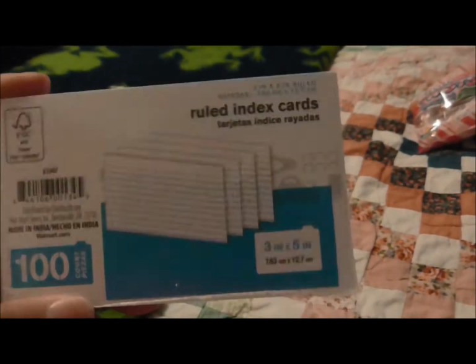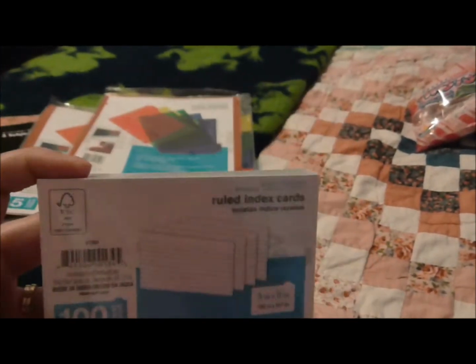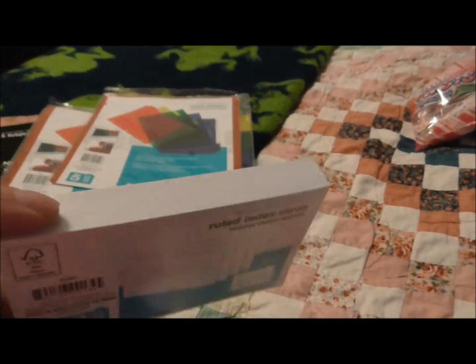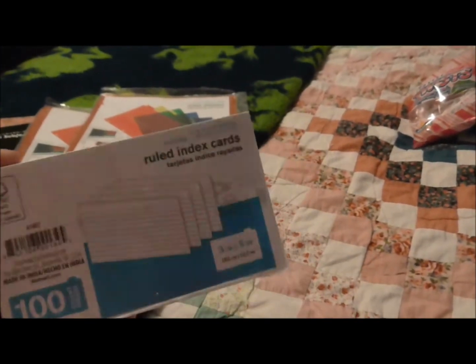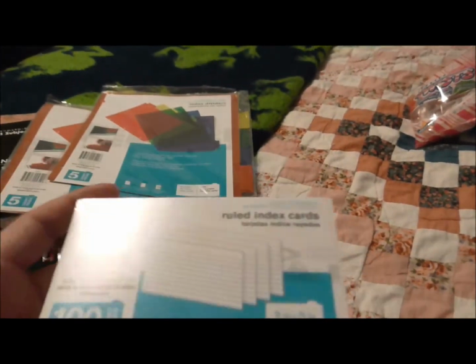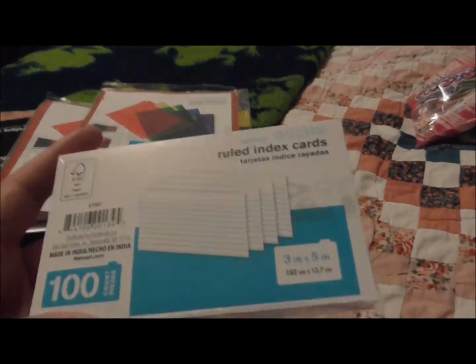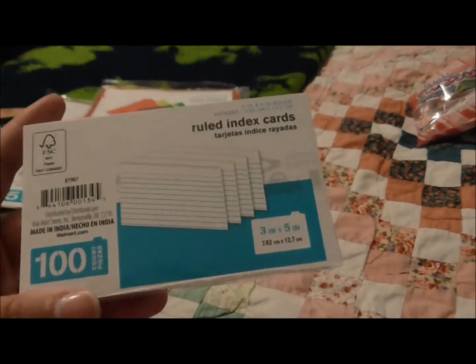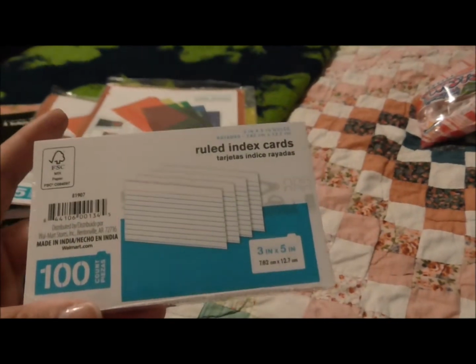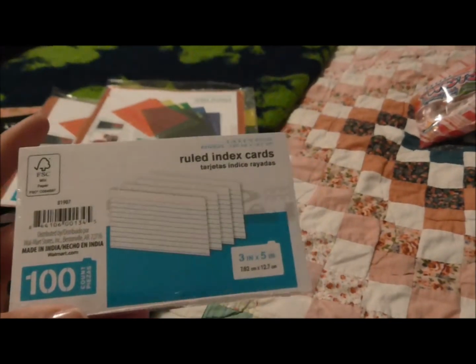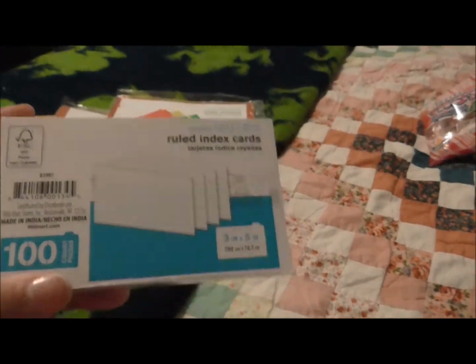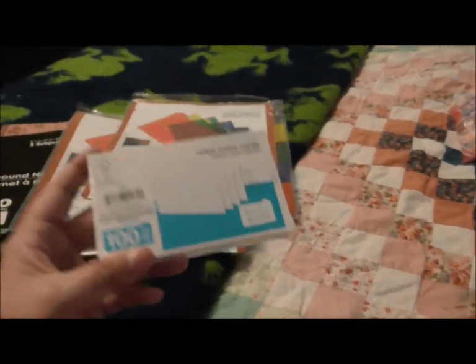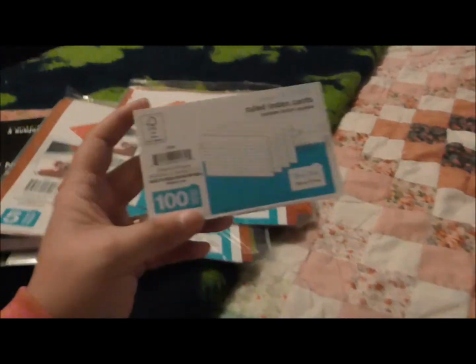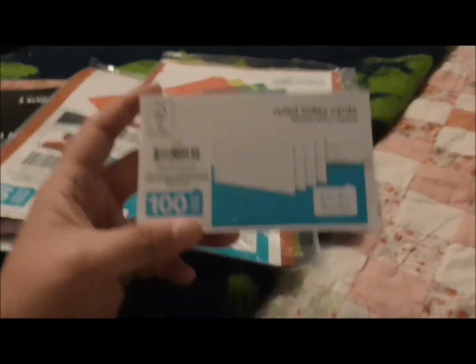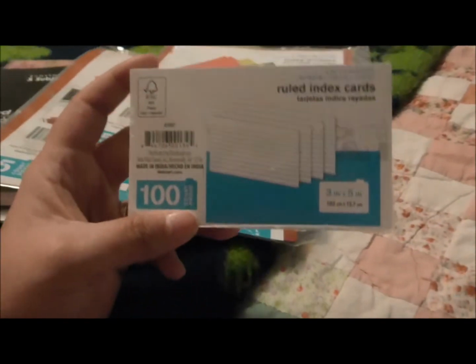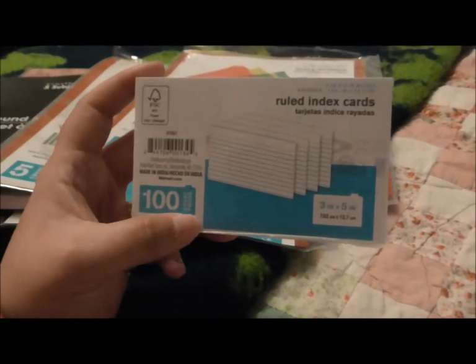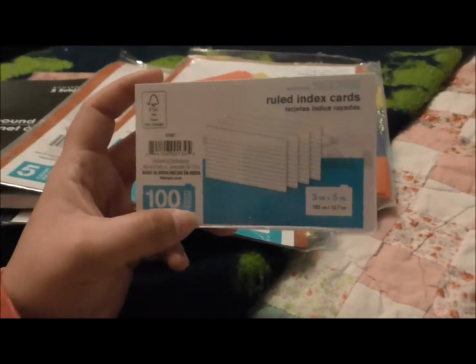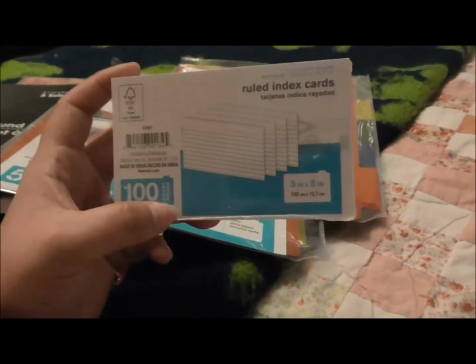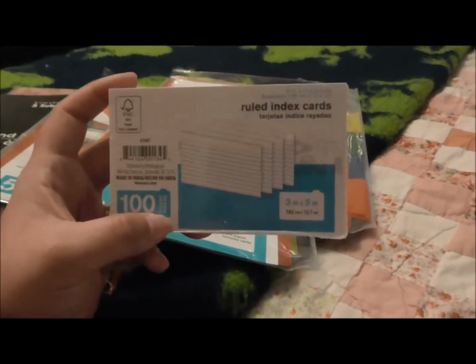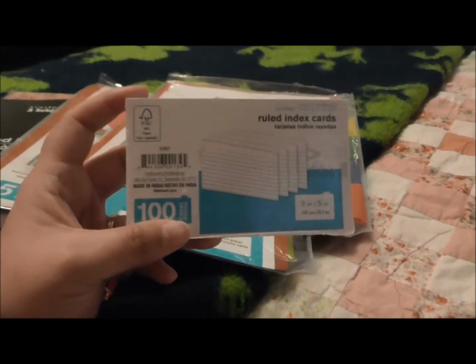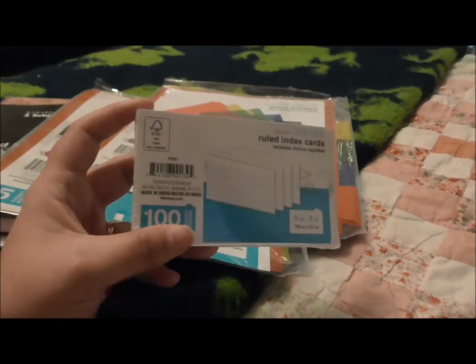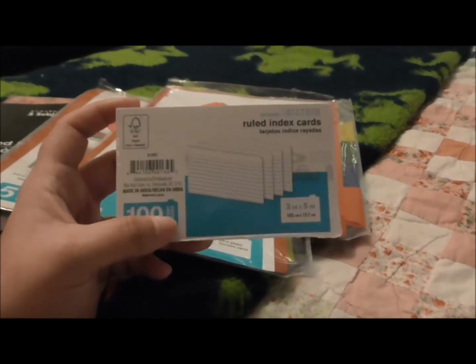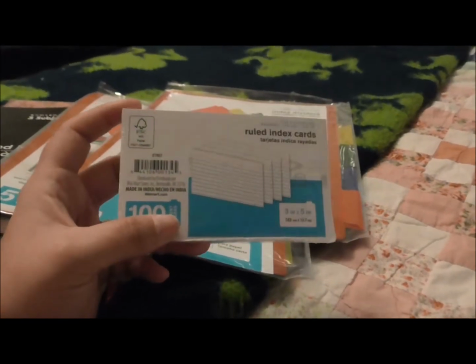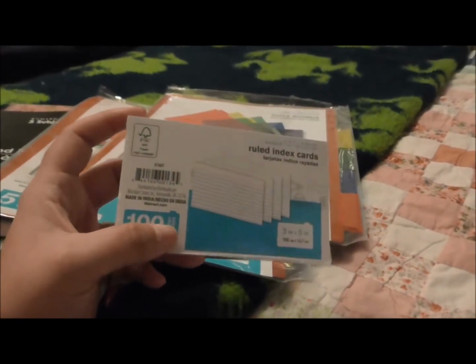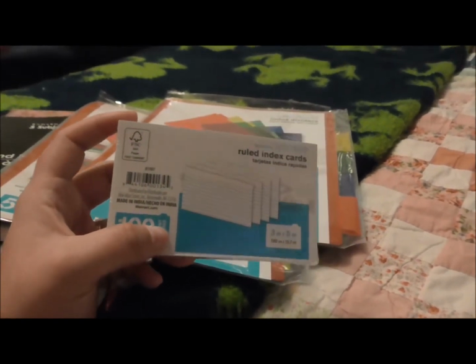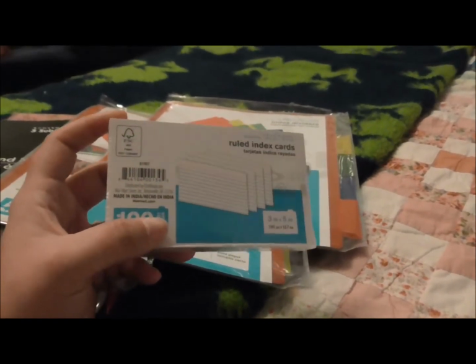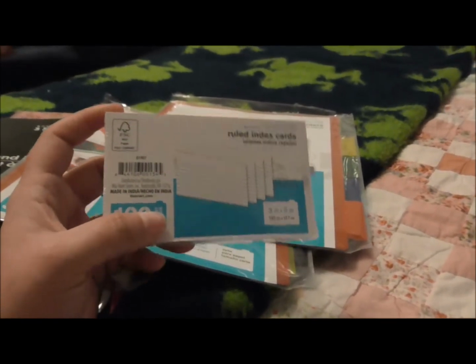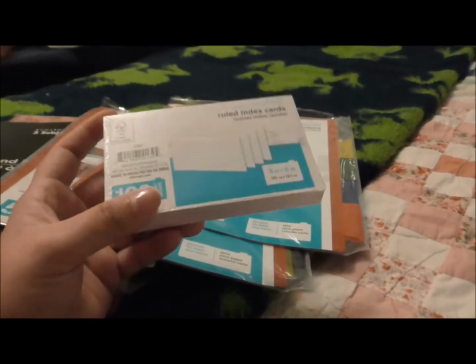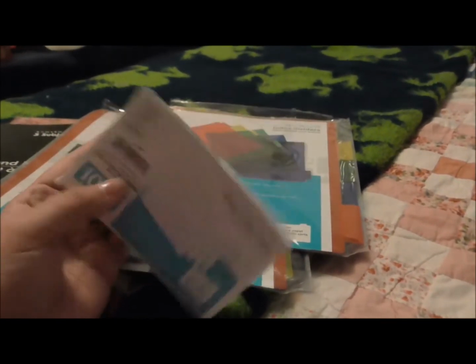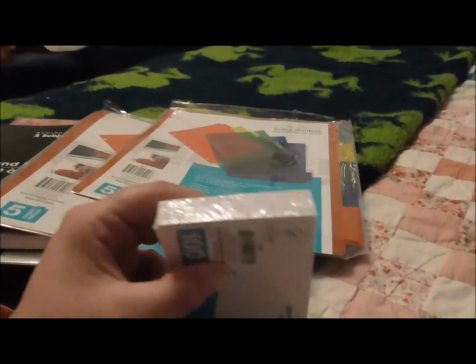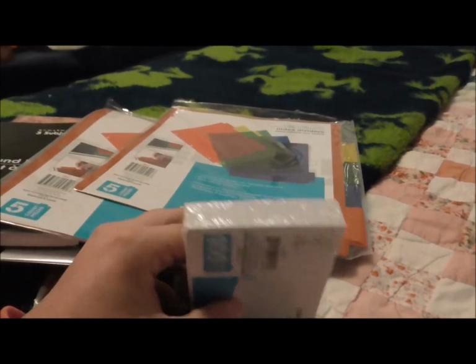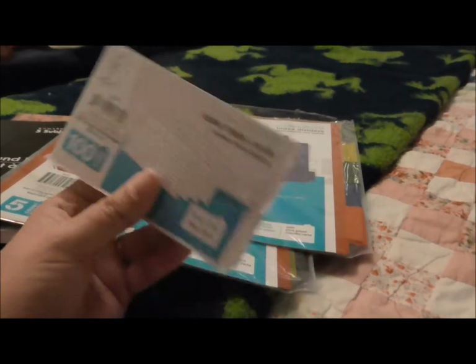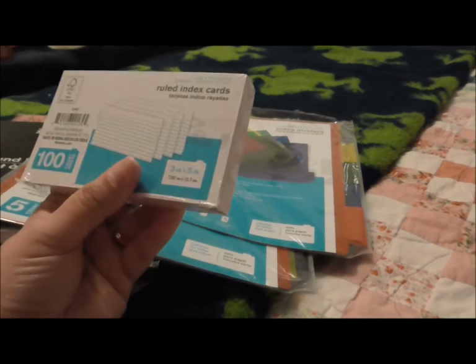Then I got these ruled index cards. The Dollar Tree was totally out of them so I purchased them at Walmart. I got them because I've been writing down a lot of recipes lately that we've tried and enjoyed, so I want to keep the recipes.